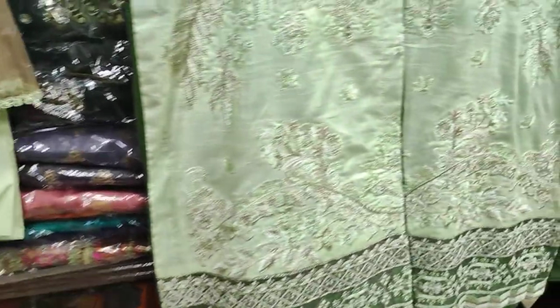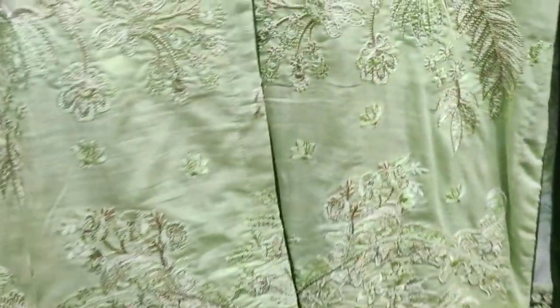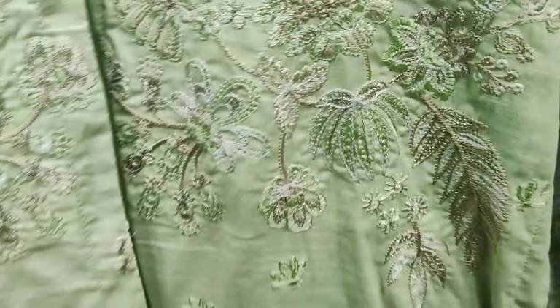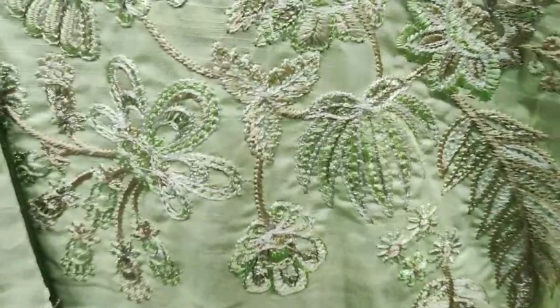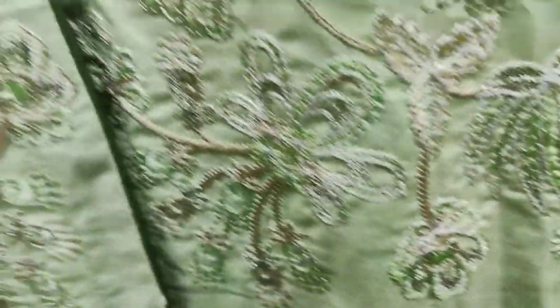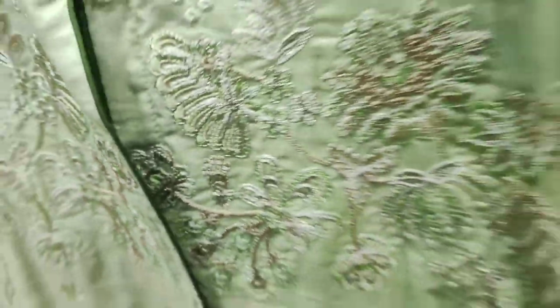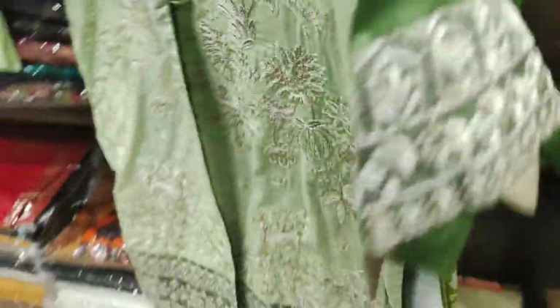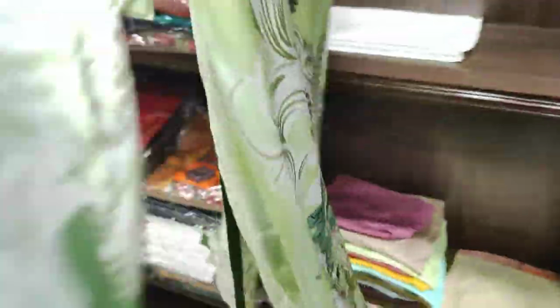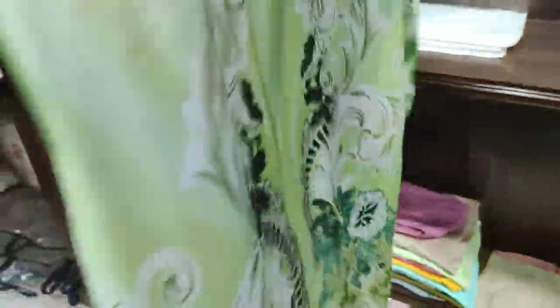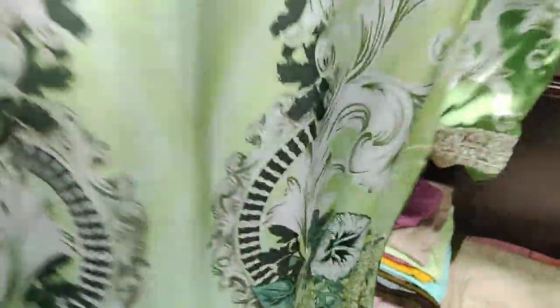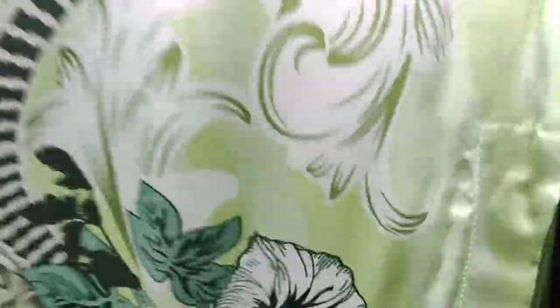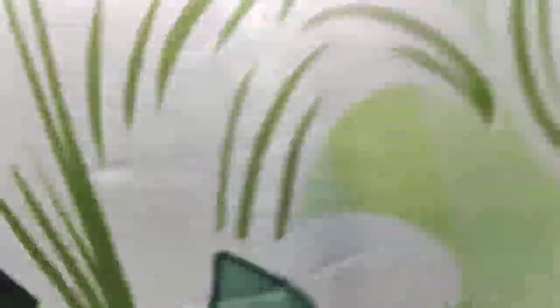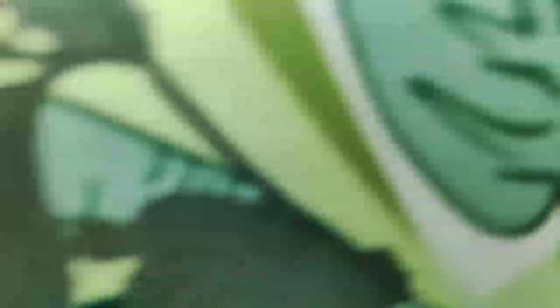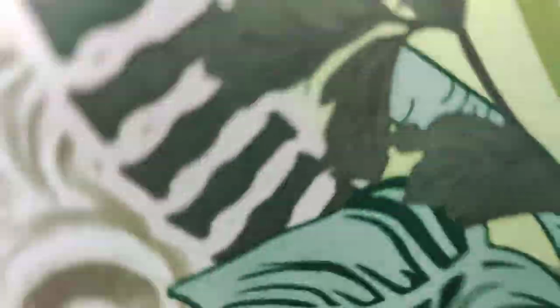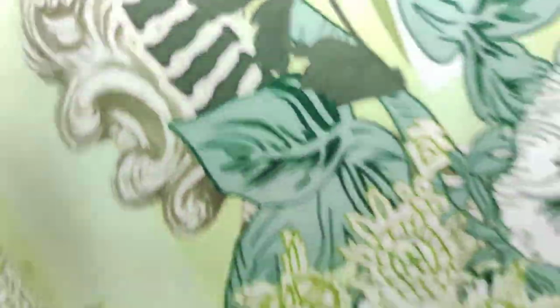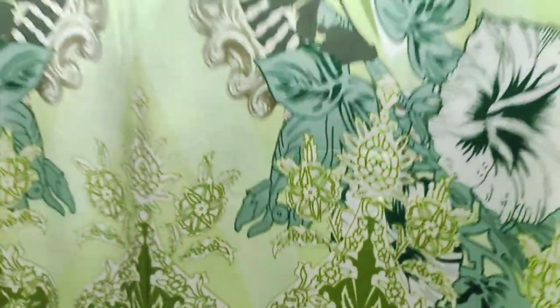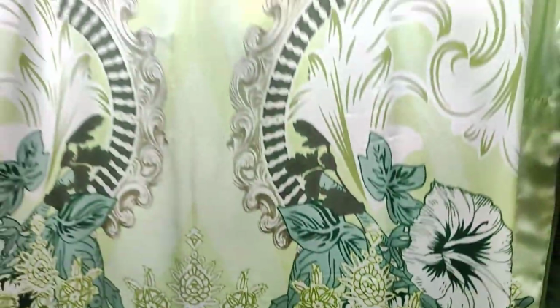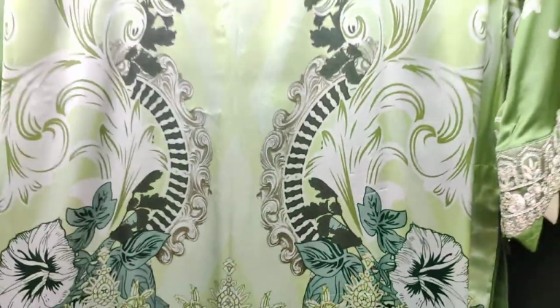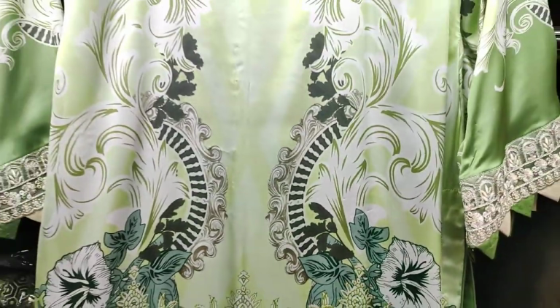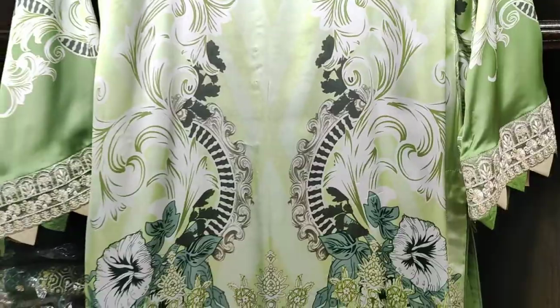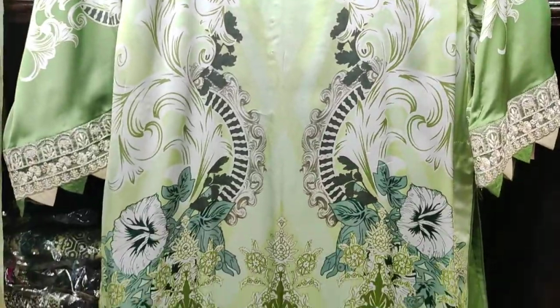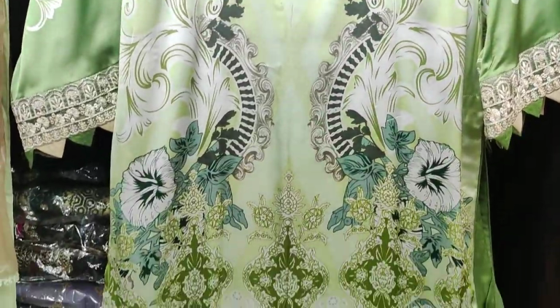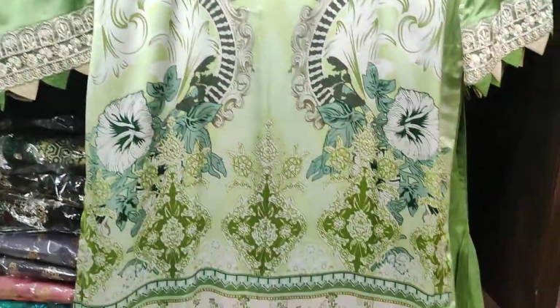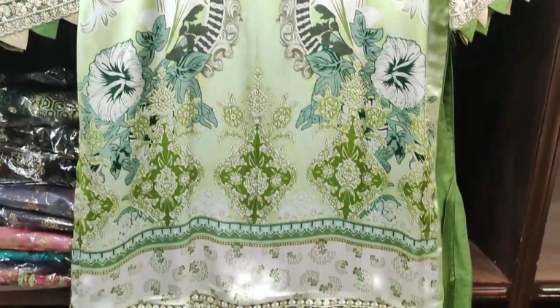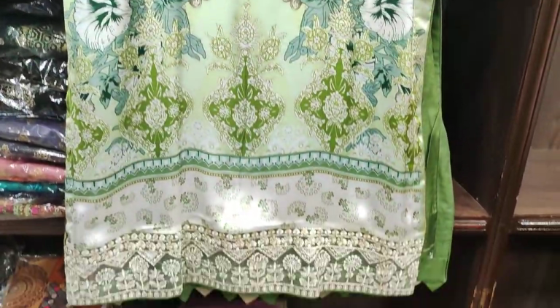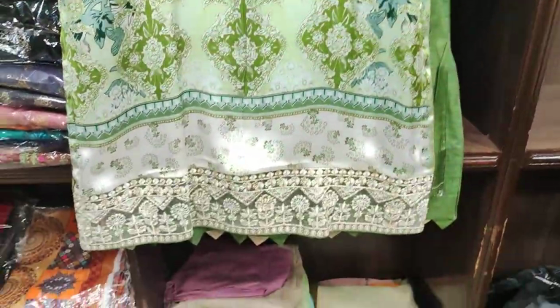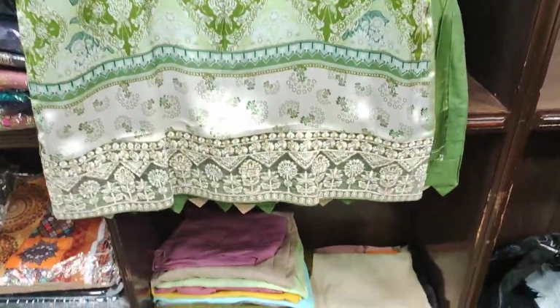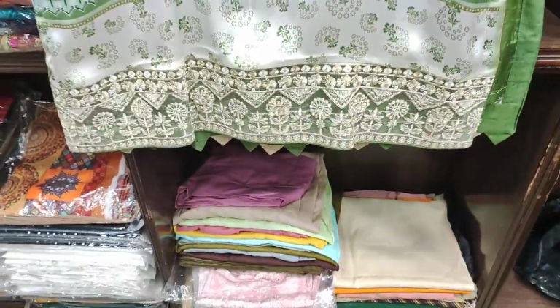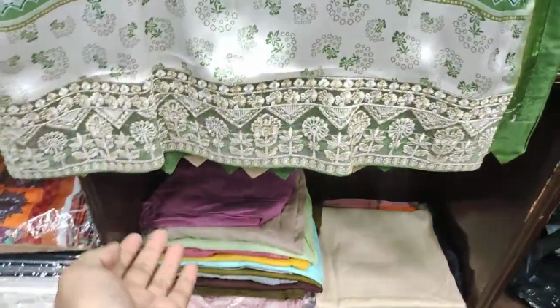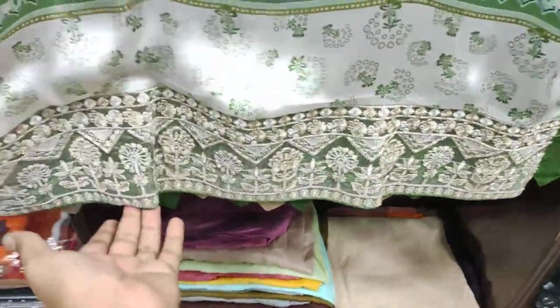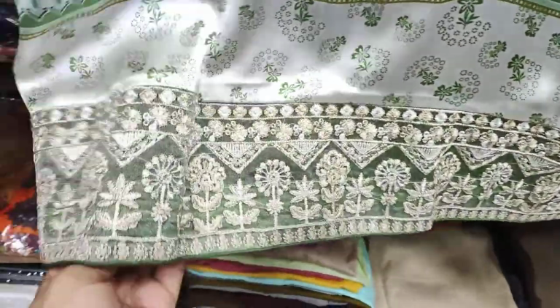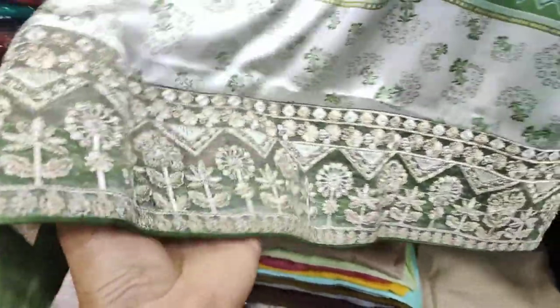I've shown the back too. It's a silk back — a digital print silk. And it has a silk fabric on the back with a back border.